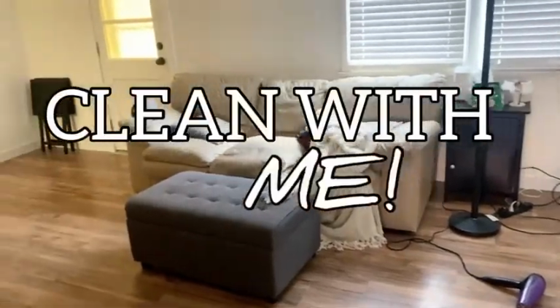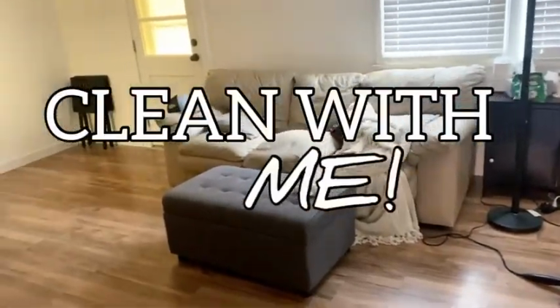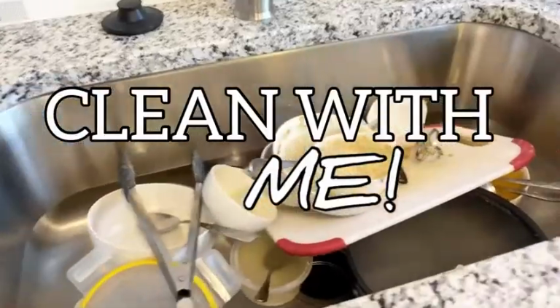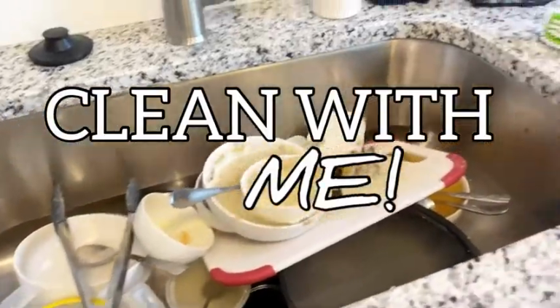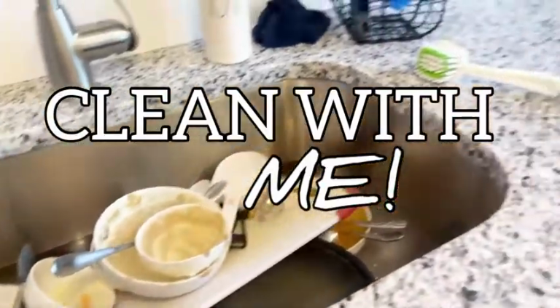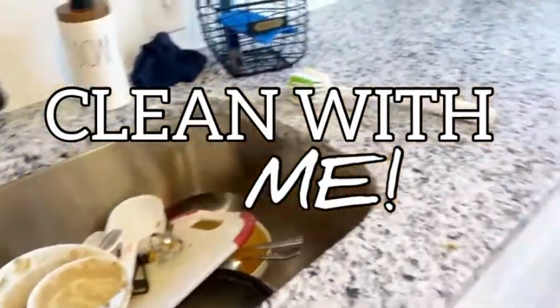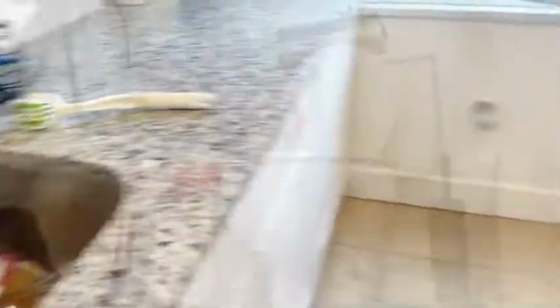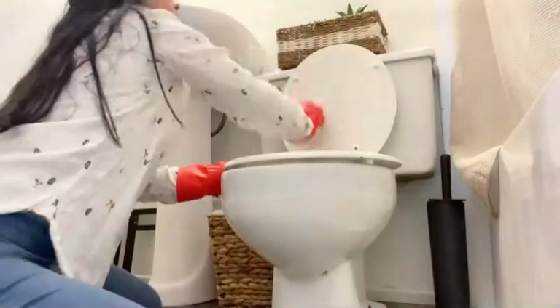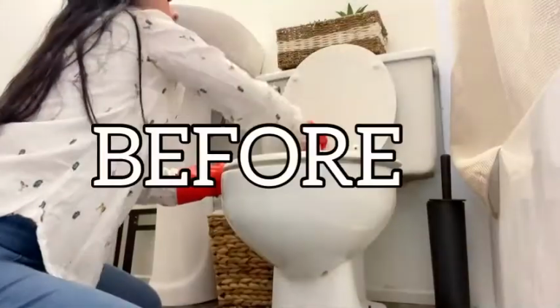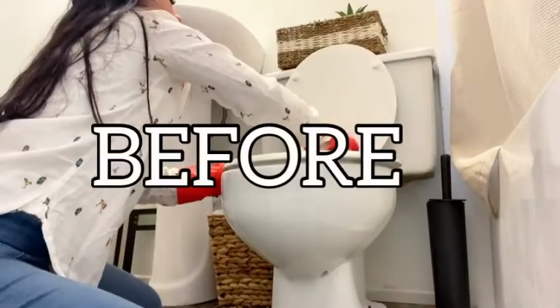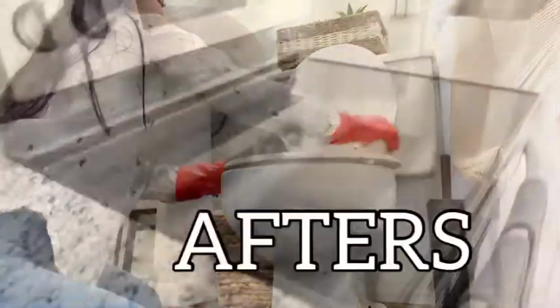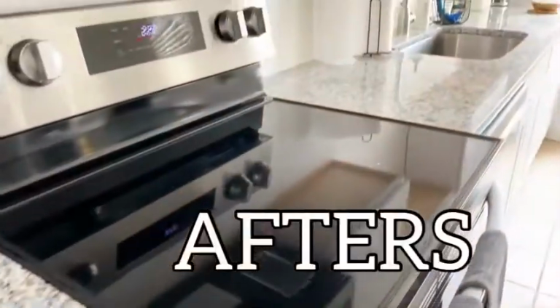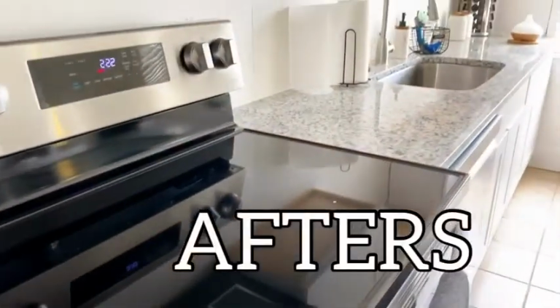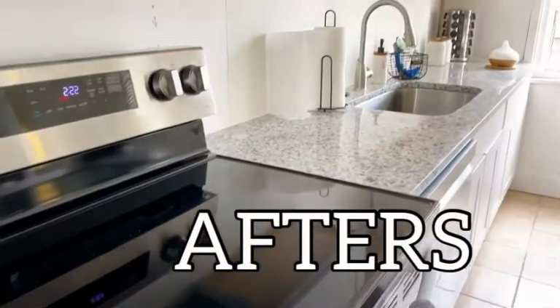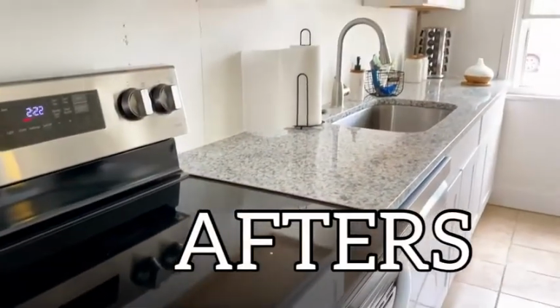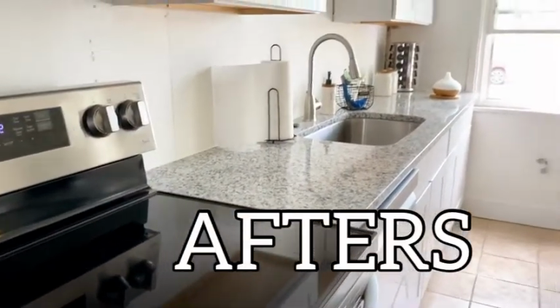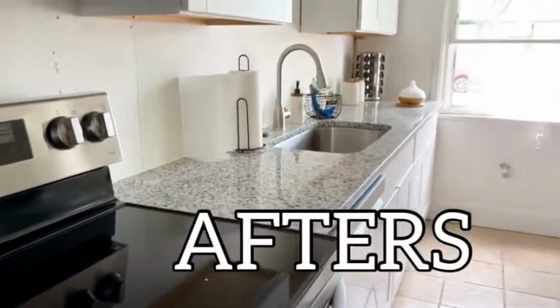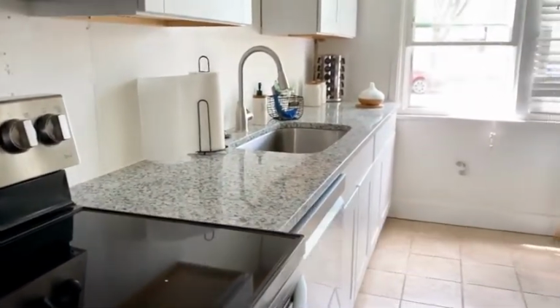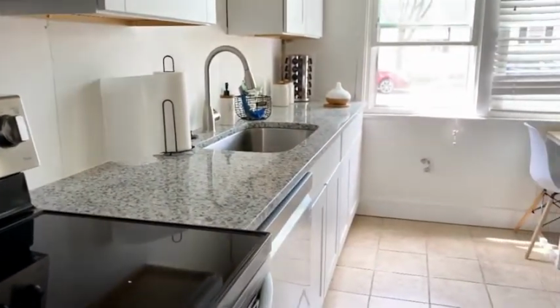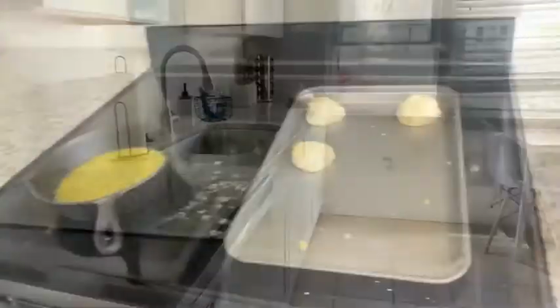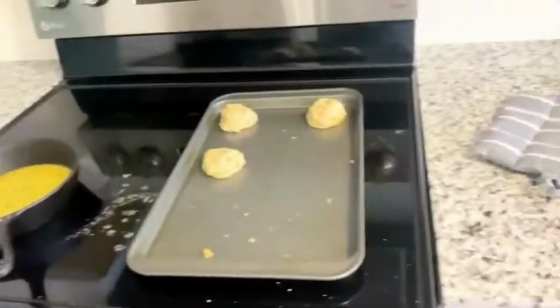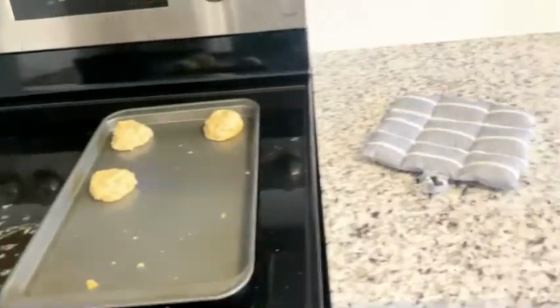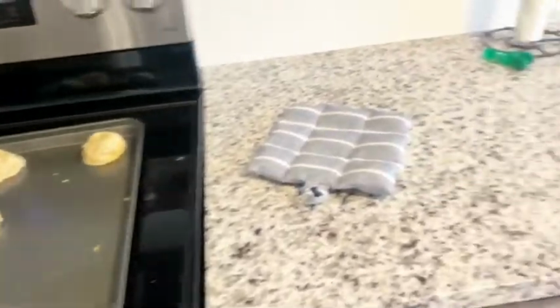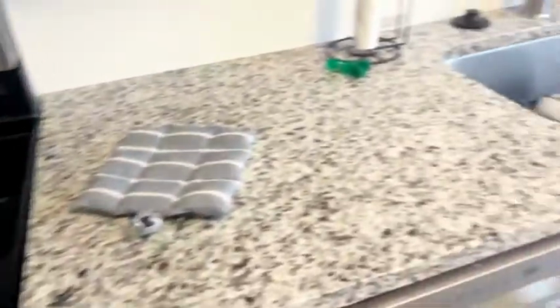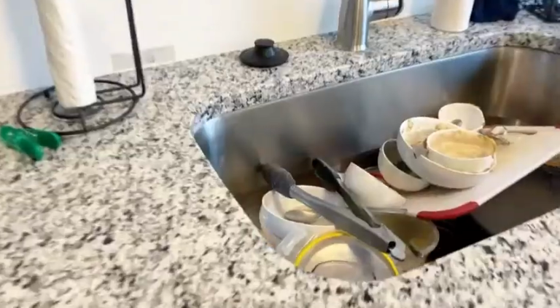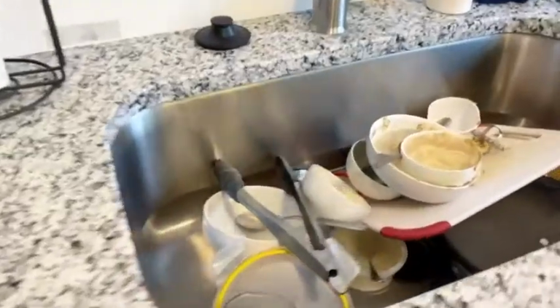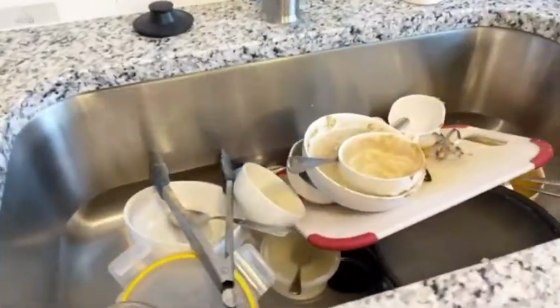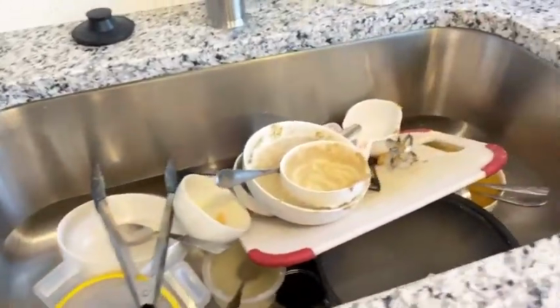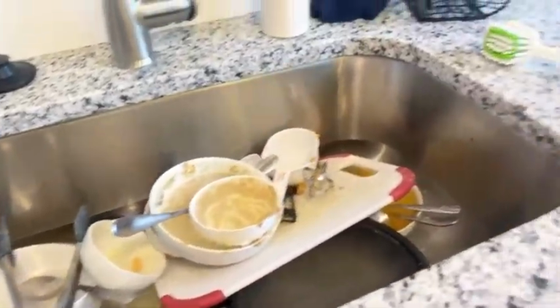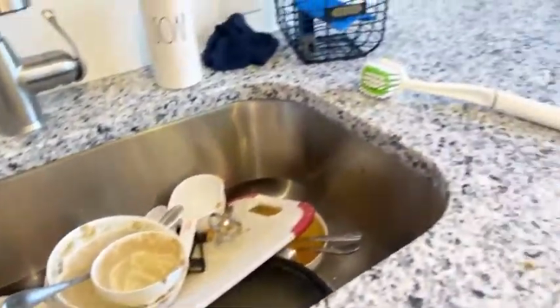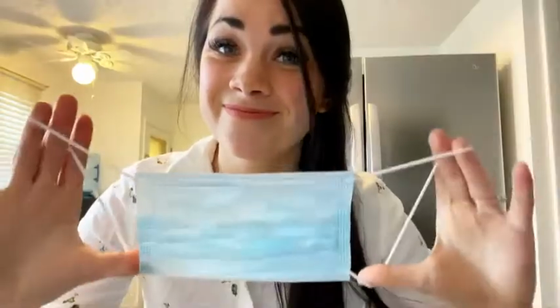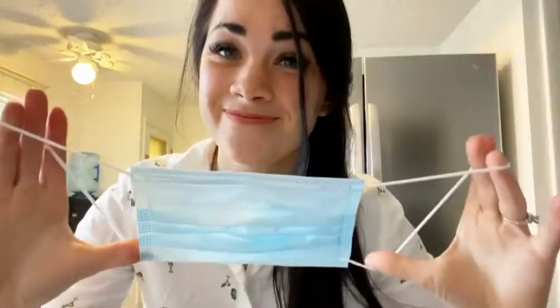Hey guys, so with me being in the first trimester and feeling sick all the time, it's been really hard to keep track of all the chores and keep on top of it. So today I decided to do a clean with me video. First things first, this kitchen is absolutely disgusting.